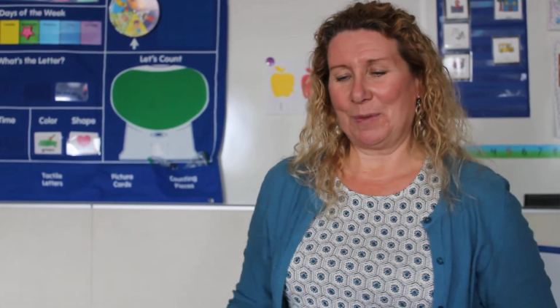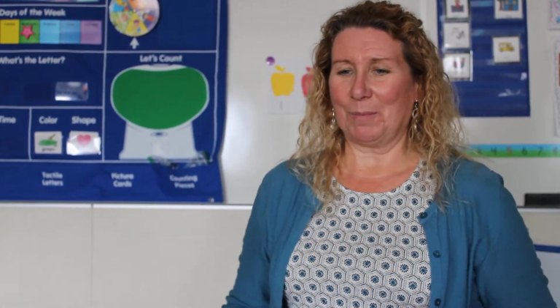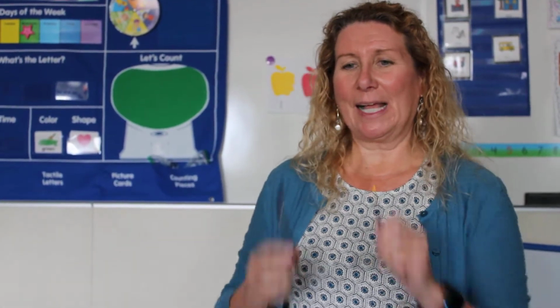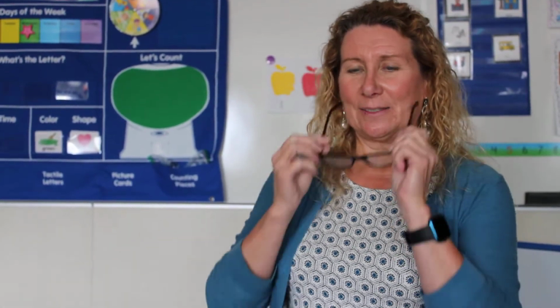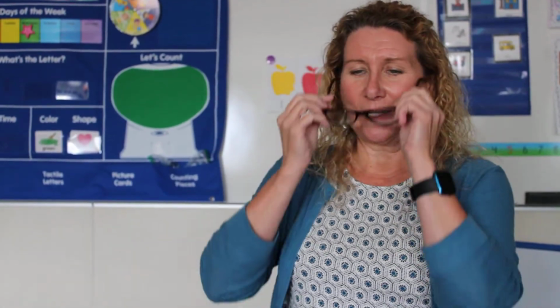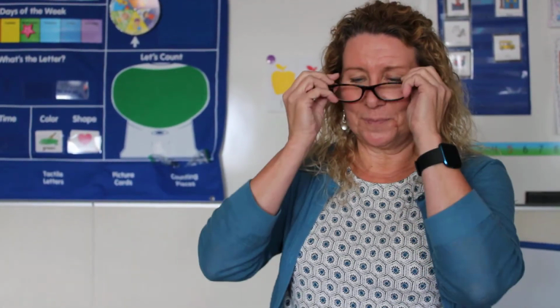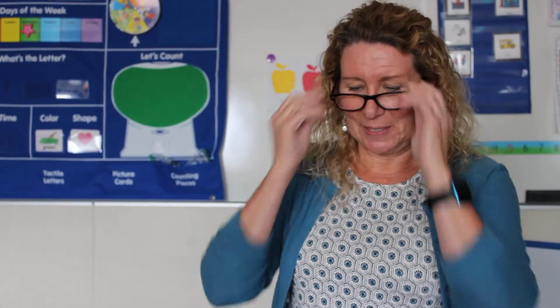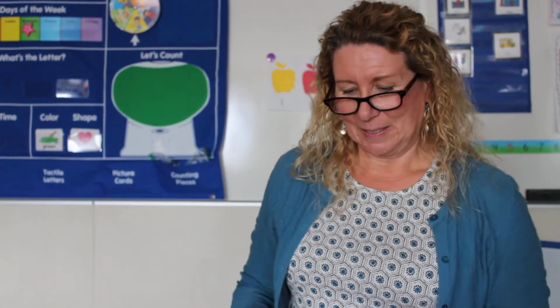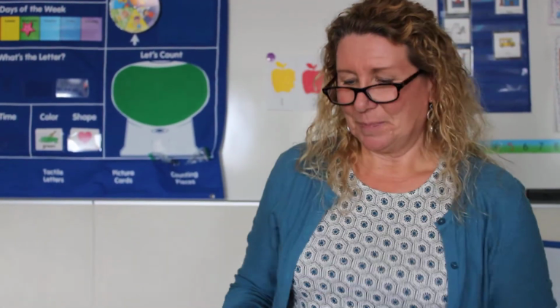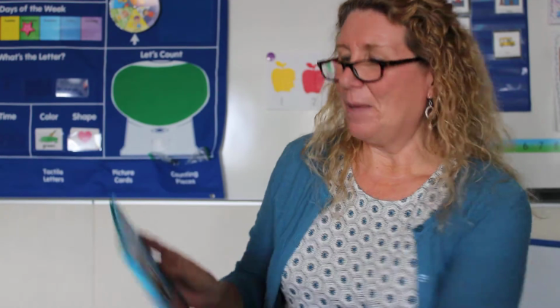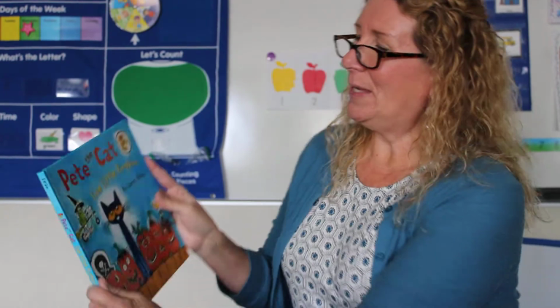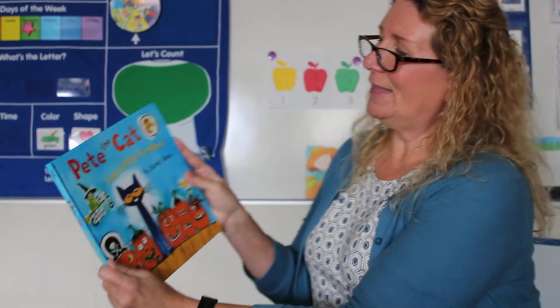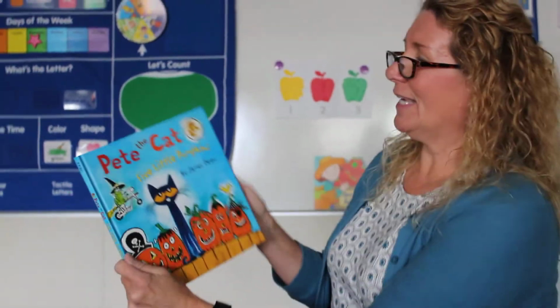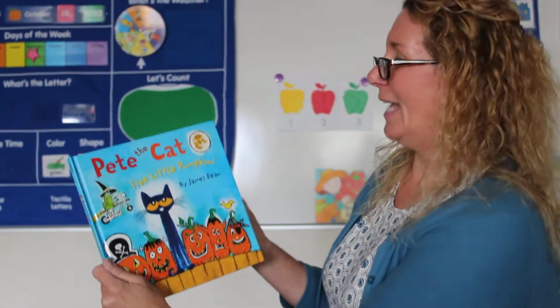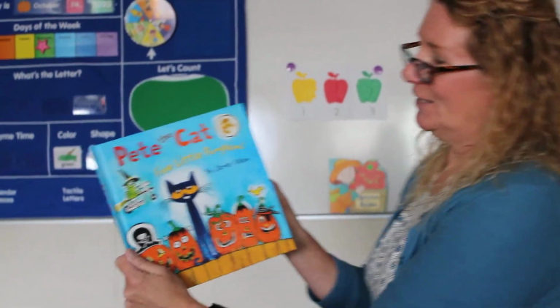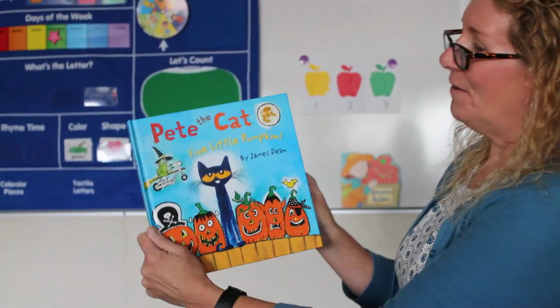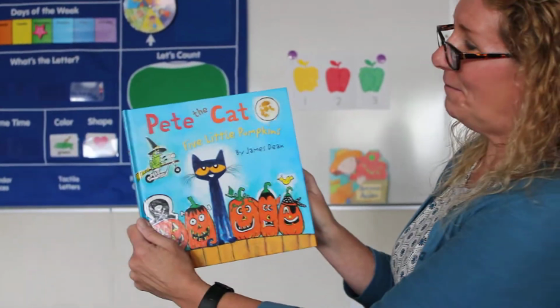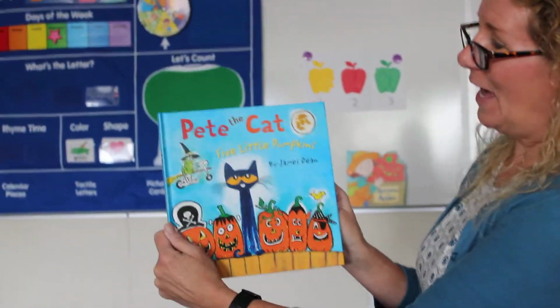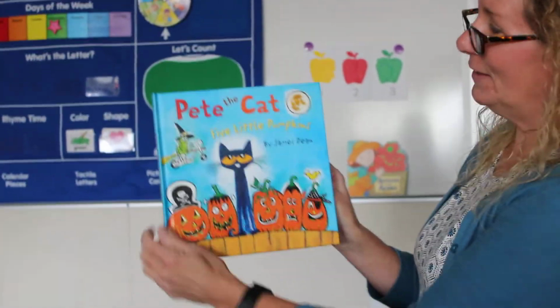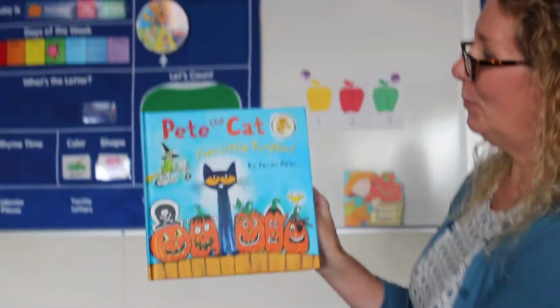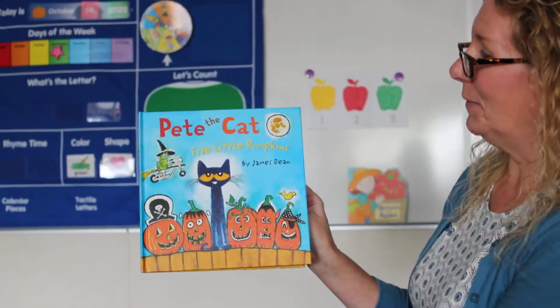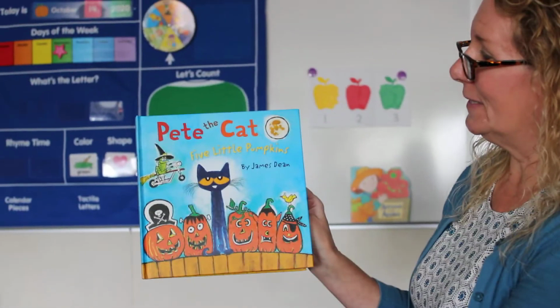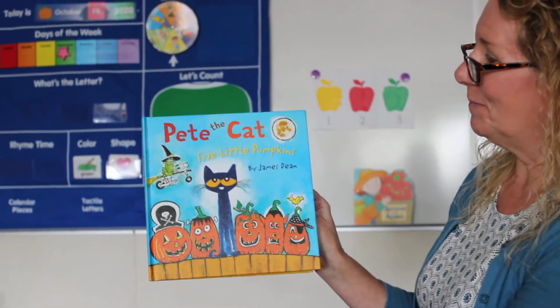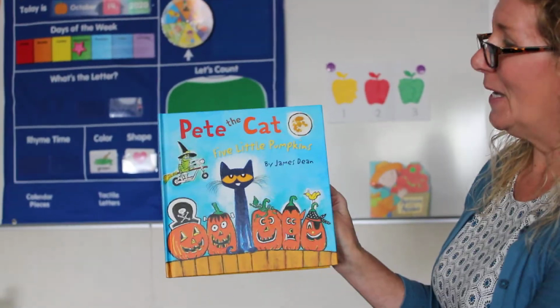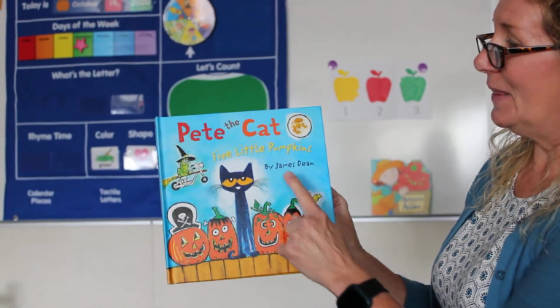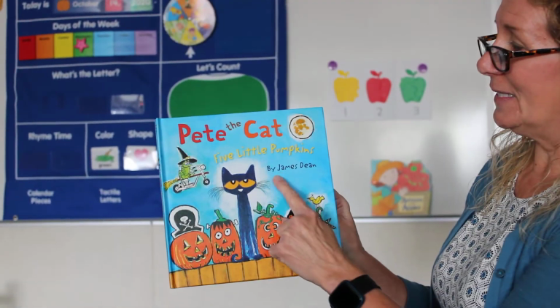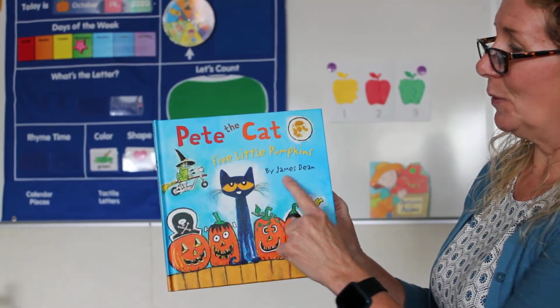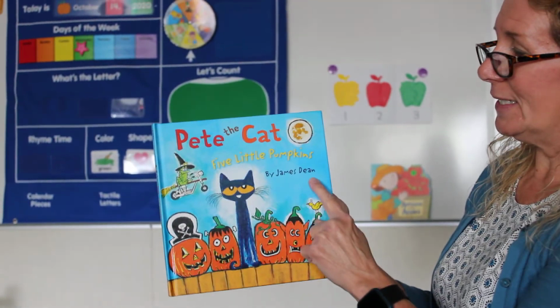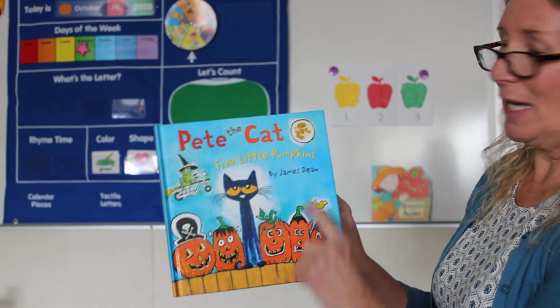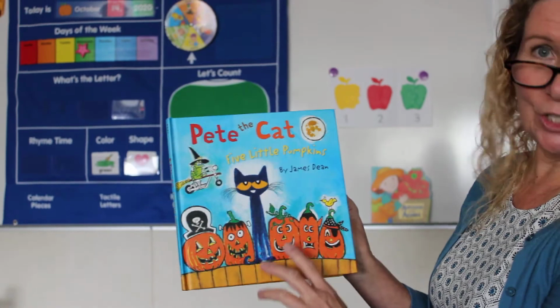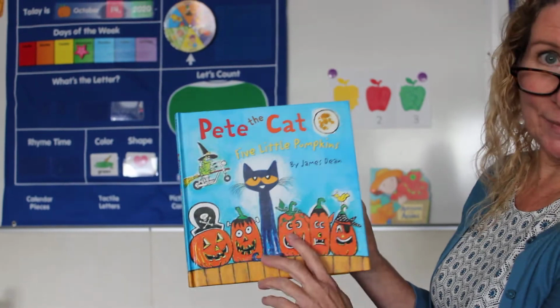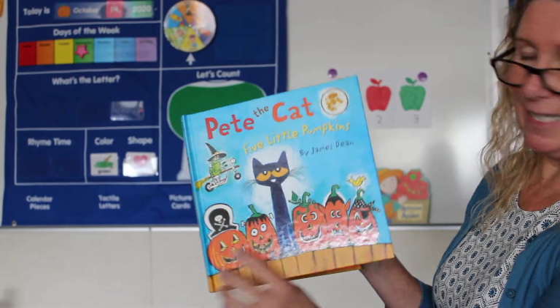Let me put my glasses on. Pete the Cat, Five Little Pumpkins. This book is by James Dean.